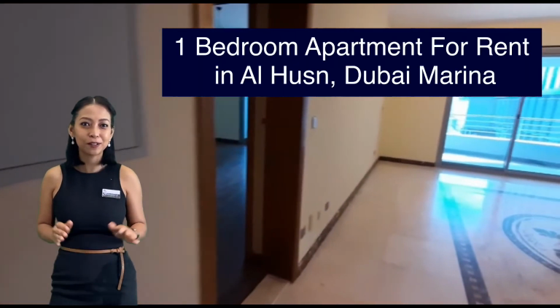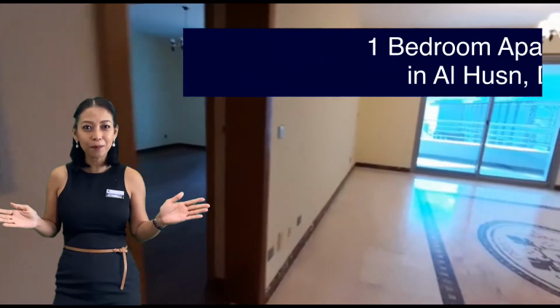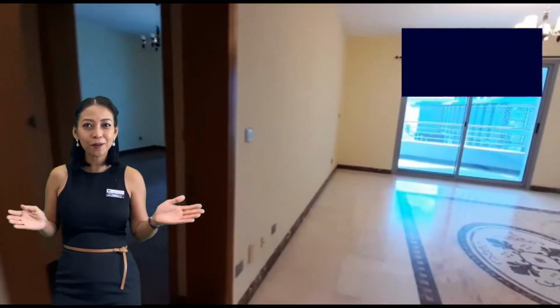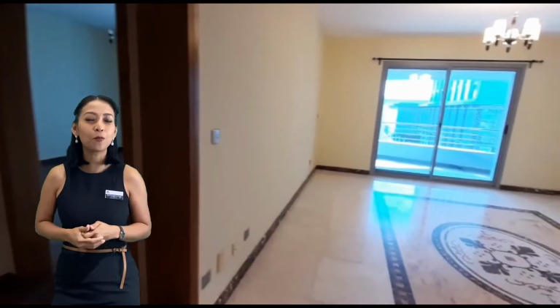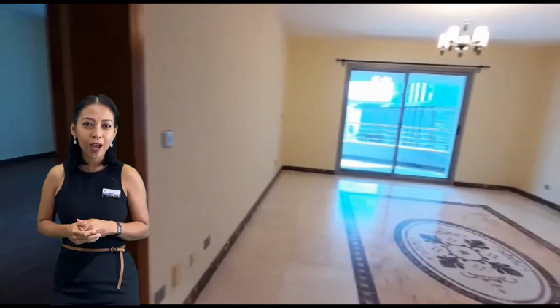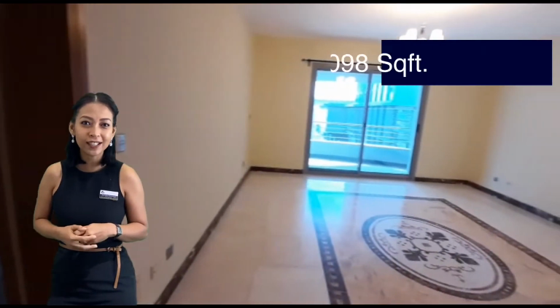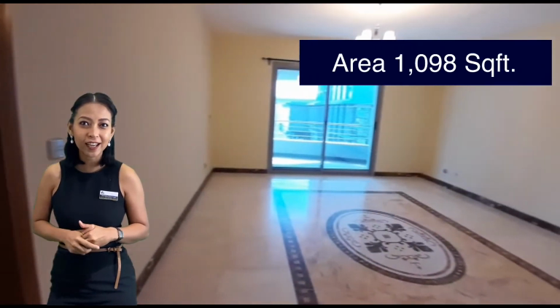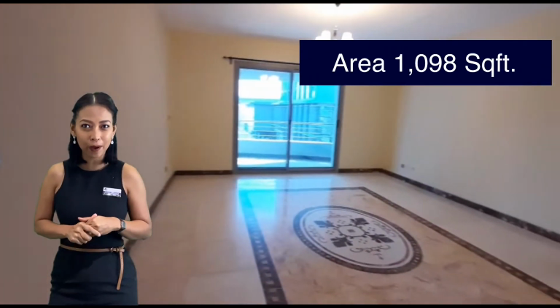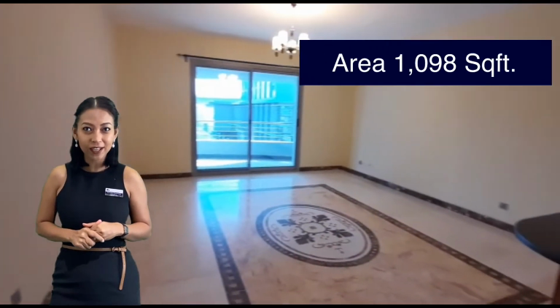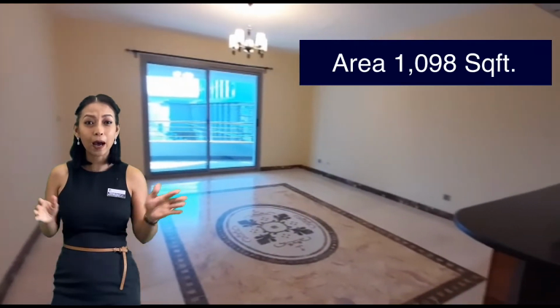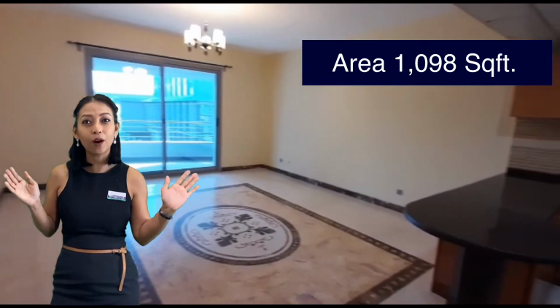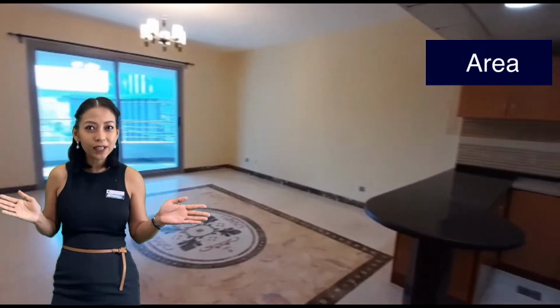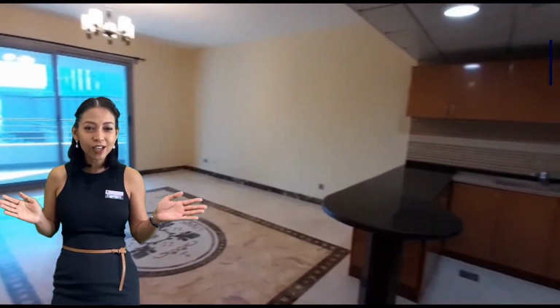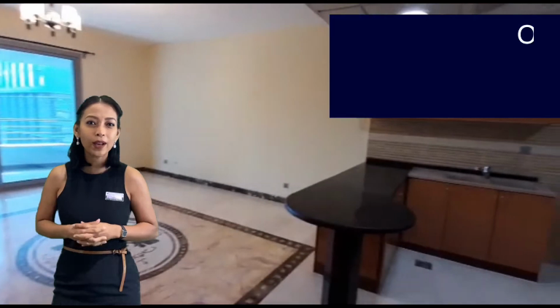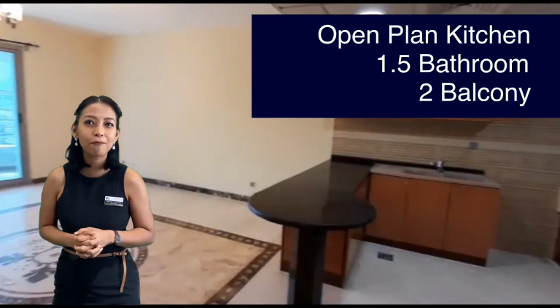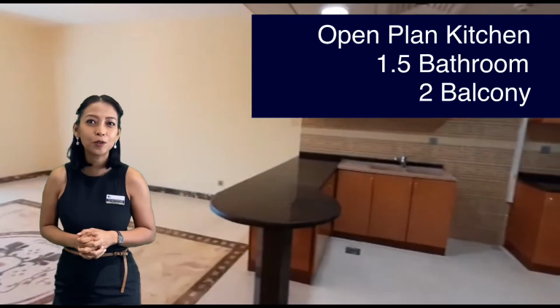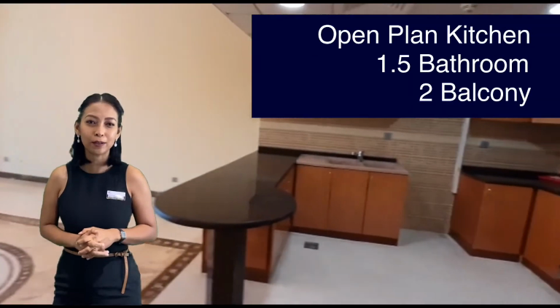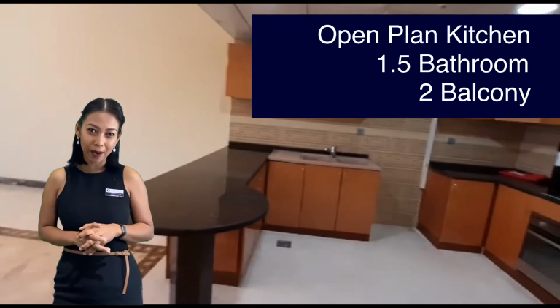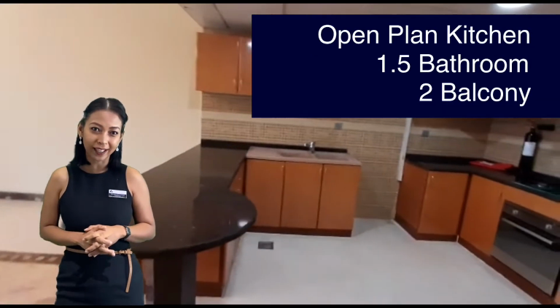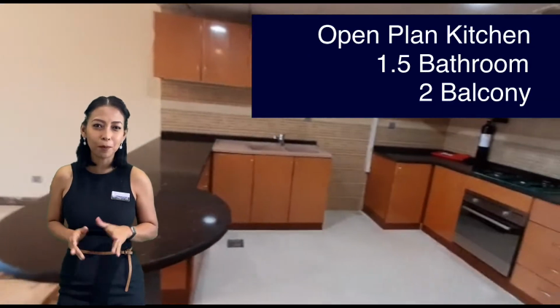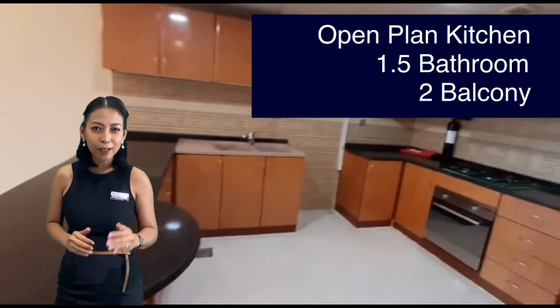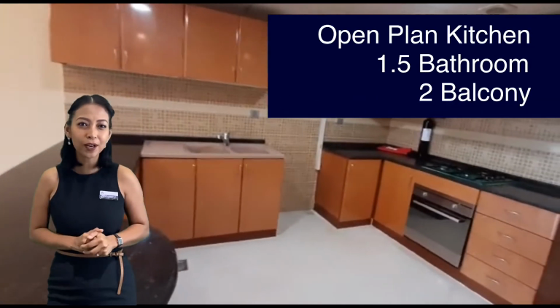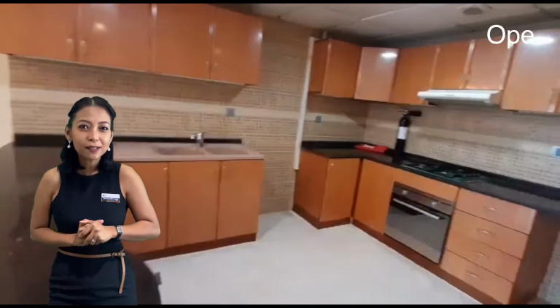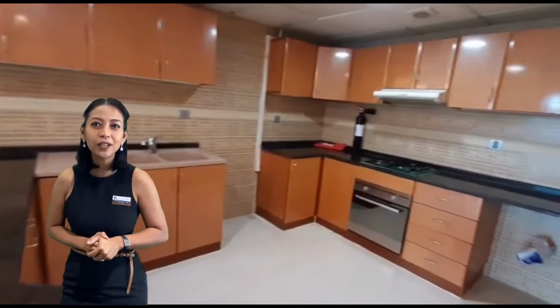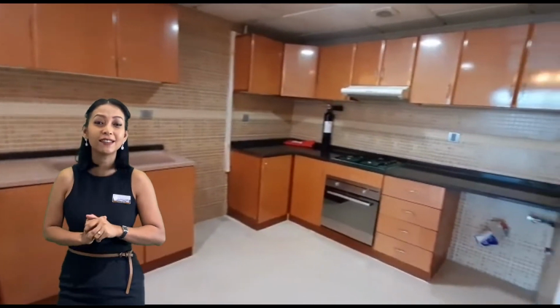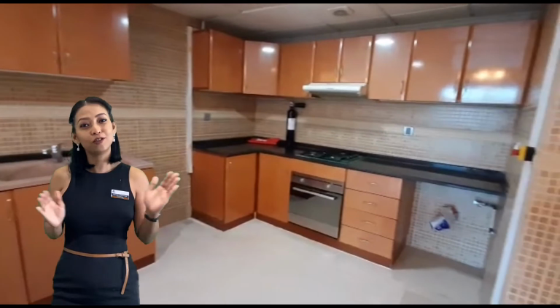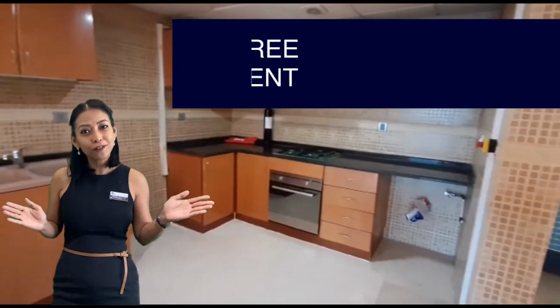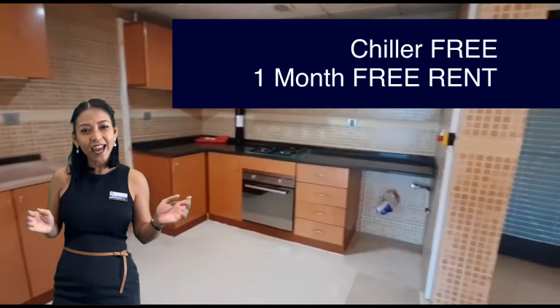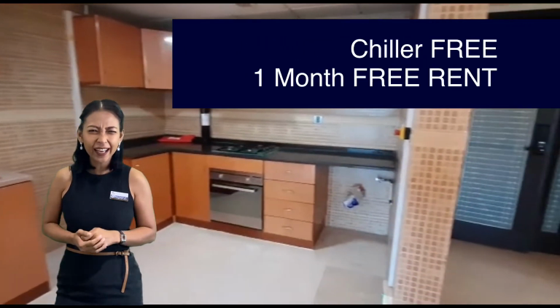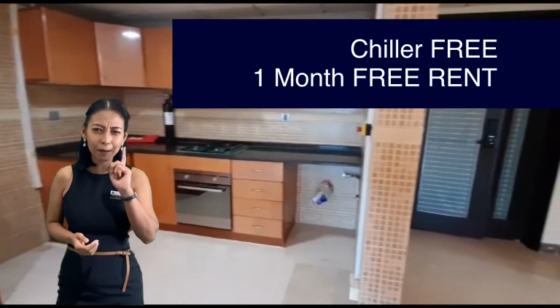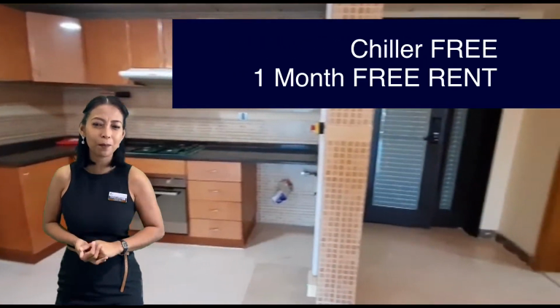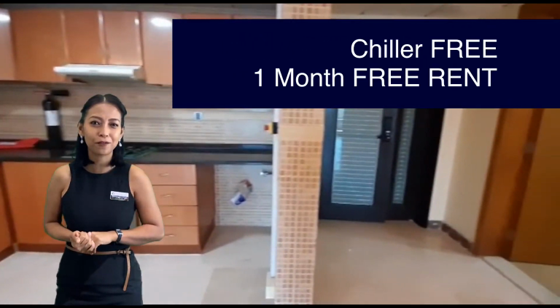The apartment area is 1,098 square feet, comes with open kitchen, one and a half bathroom and two balconies. The most special part of this building is chiller free and comes with one month free.